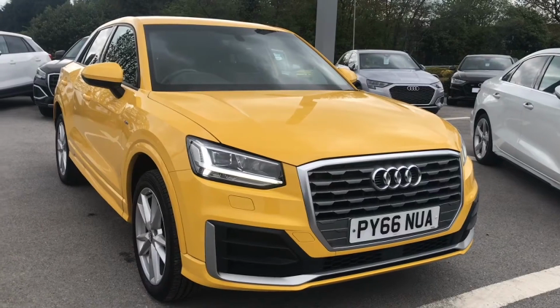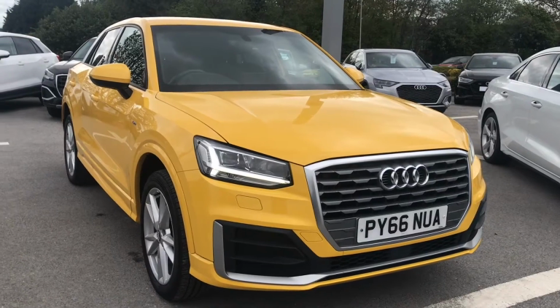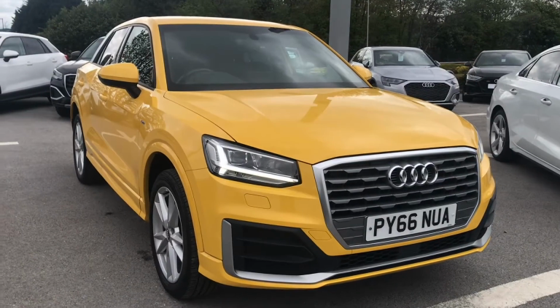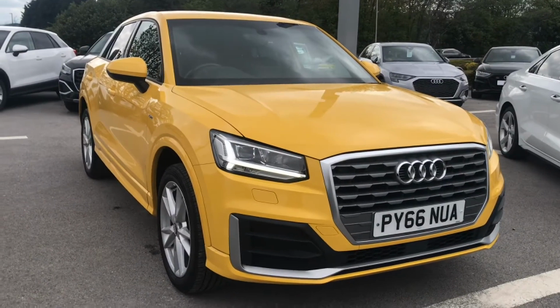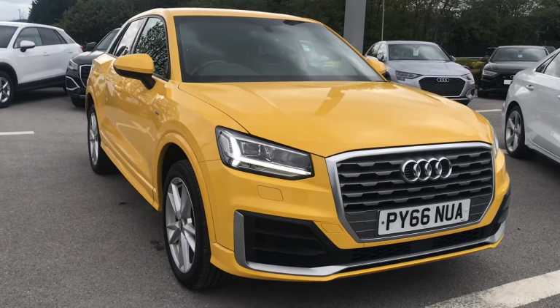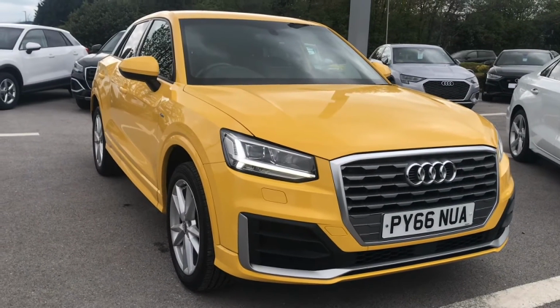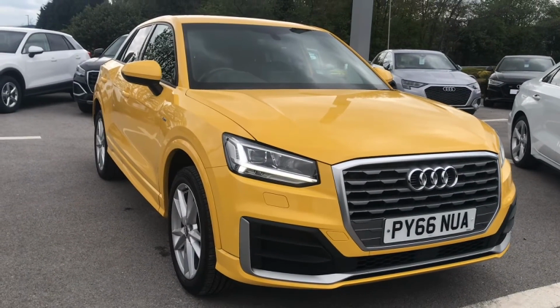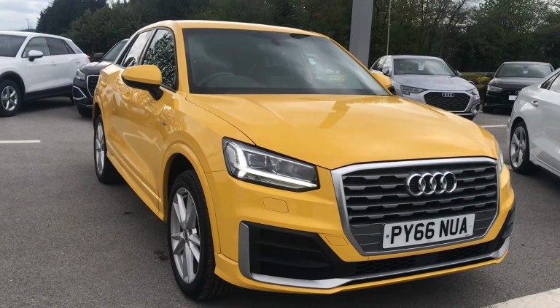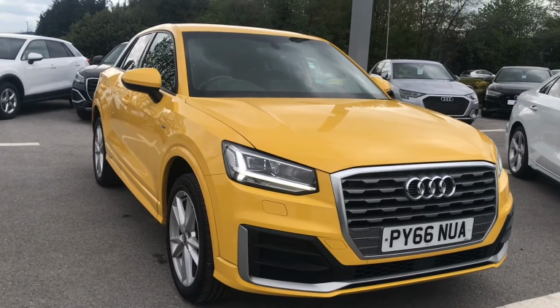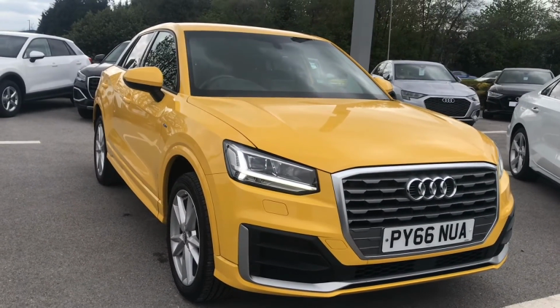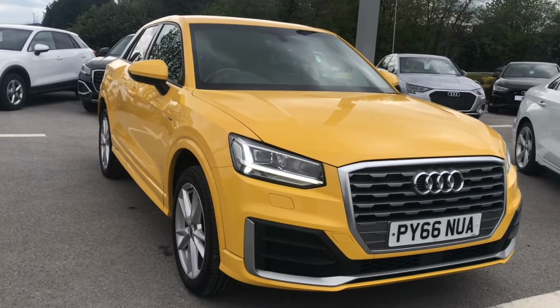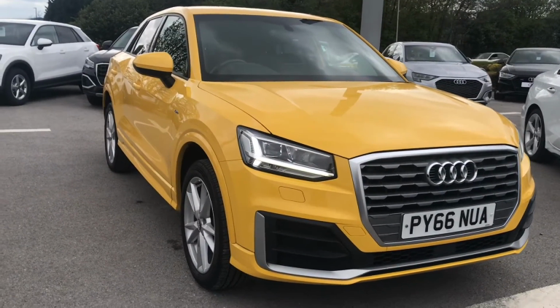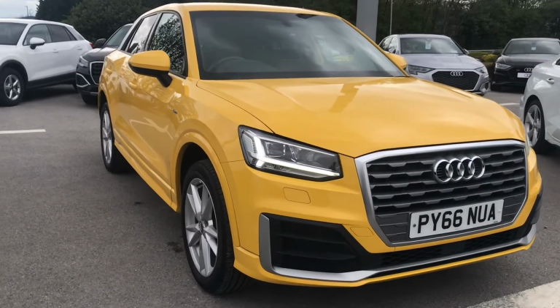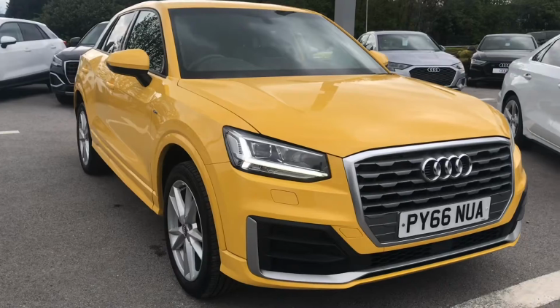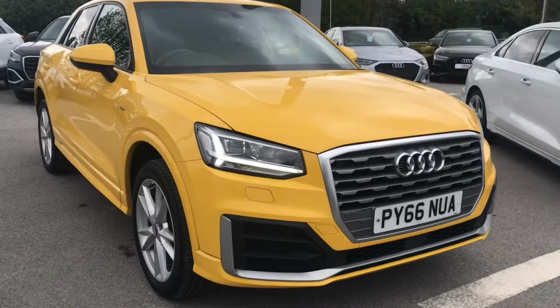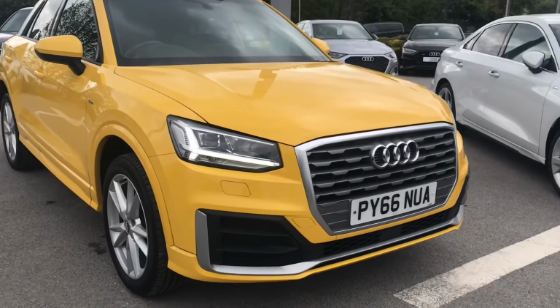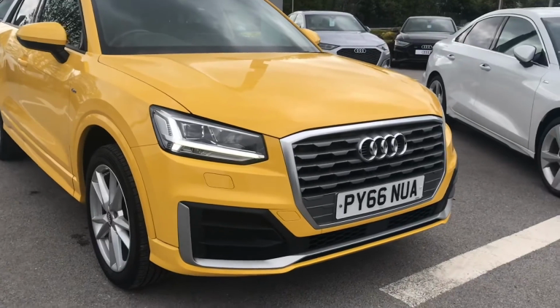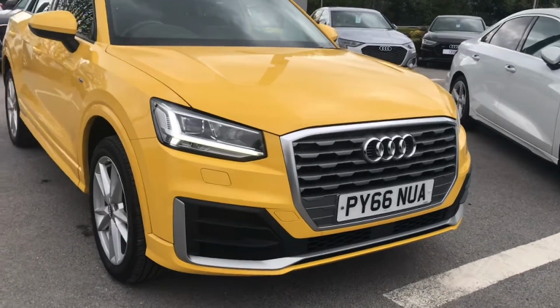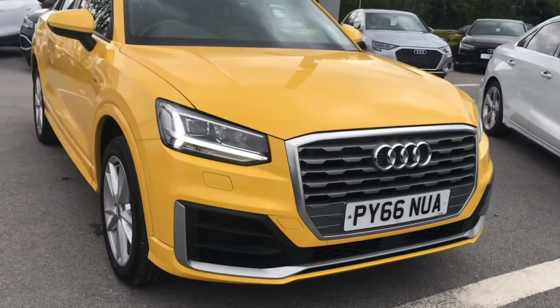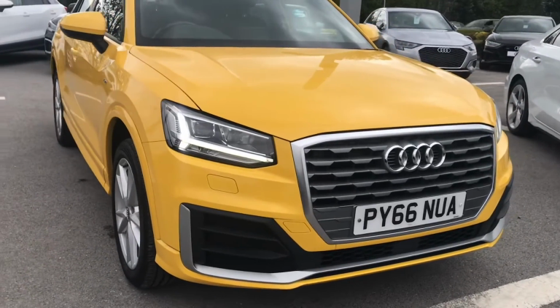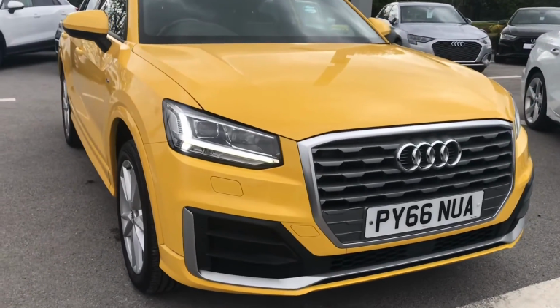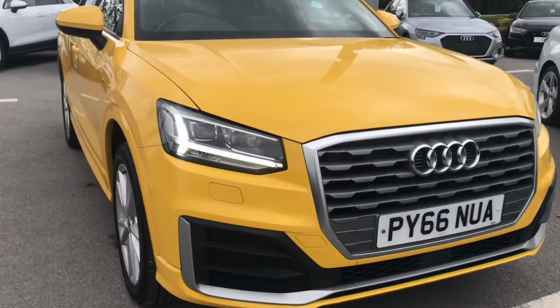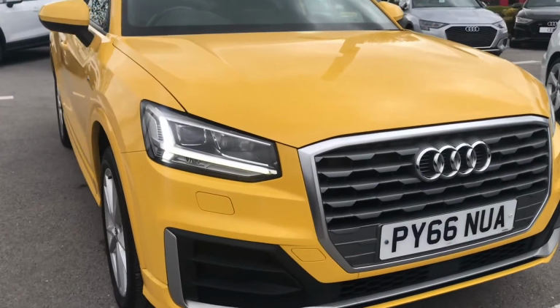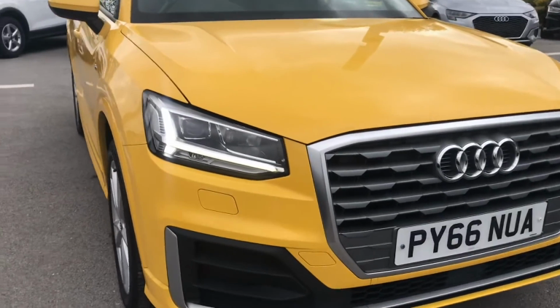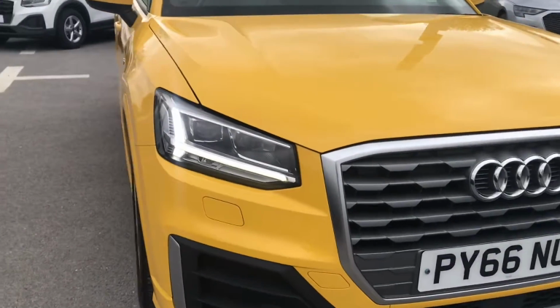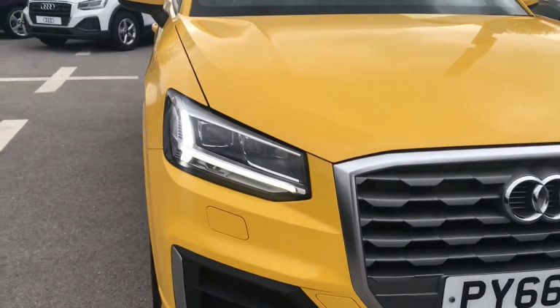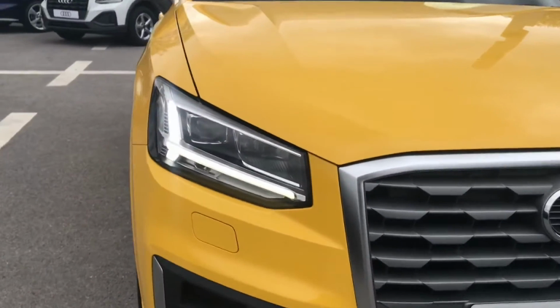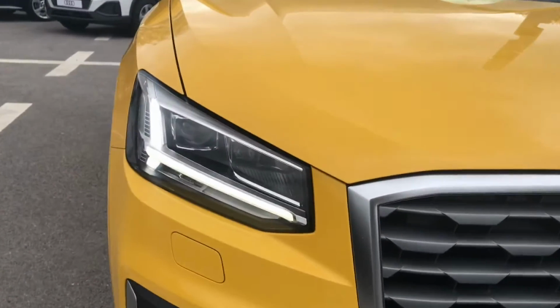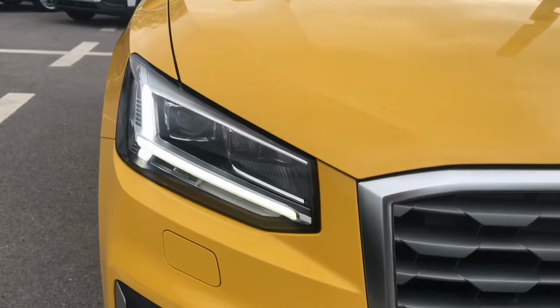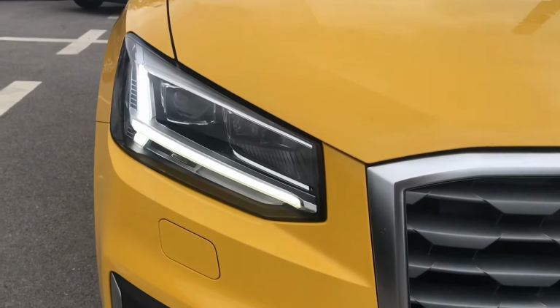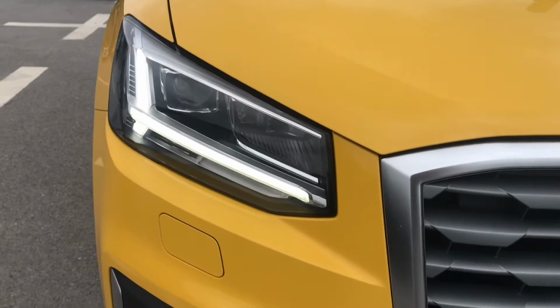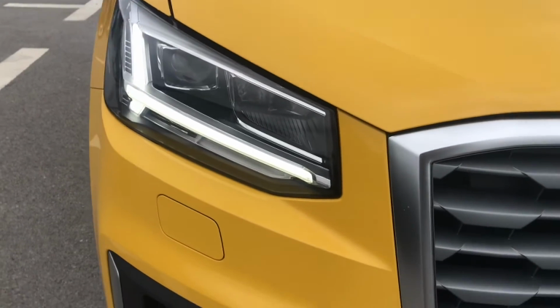Hello and welcome to Blackburn Audi. My name is Chloe and today I am incredibly excited to give you a quick tour around this absolutely stunning Audi approved Q2 S-Line one we have in stock.